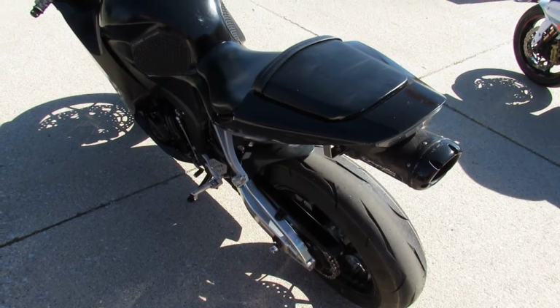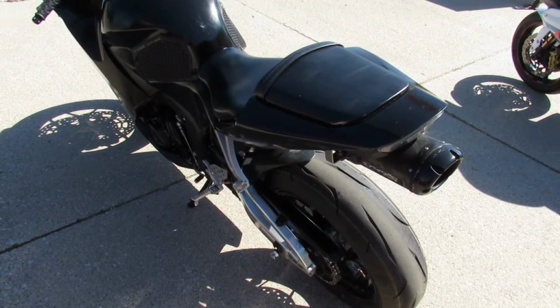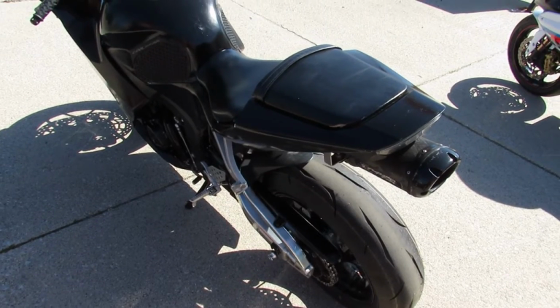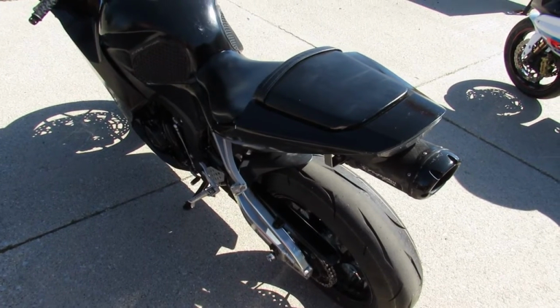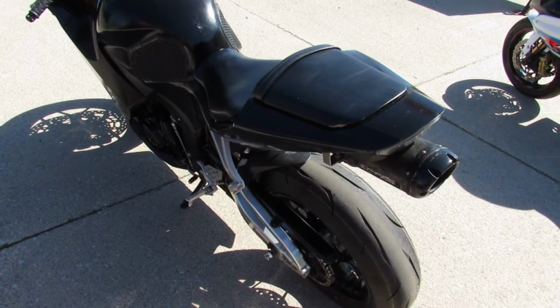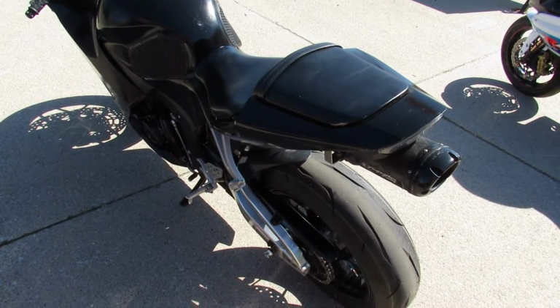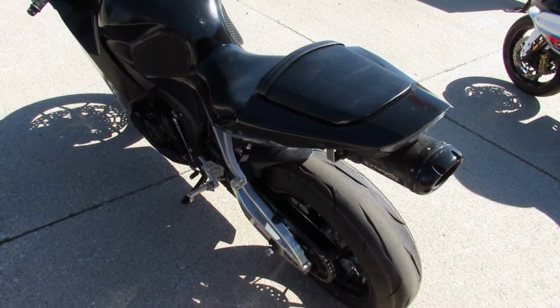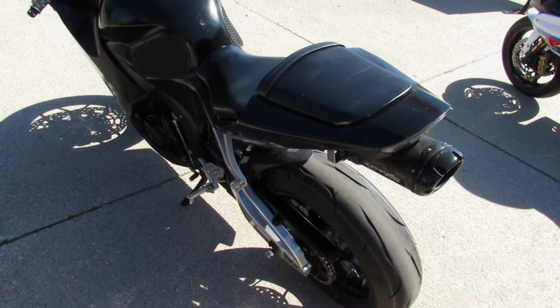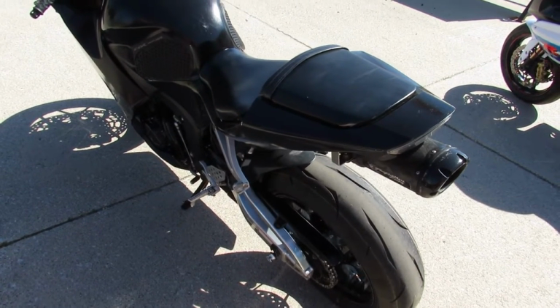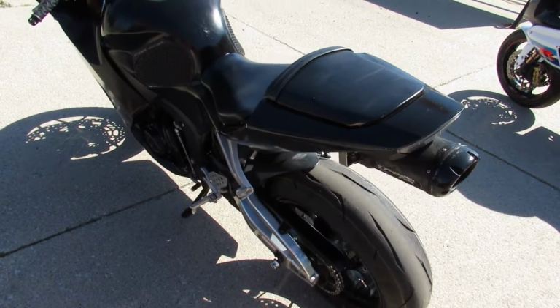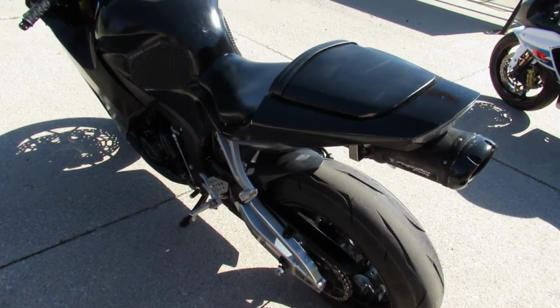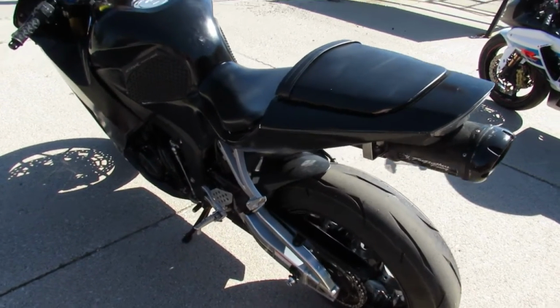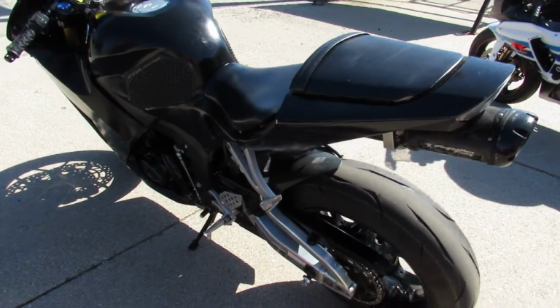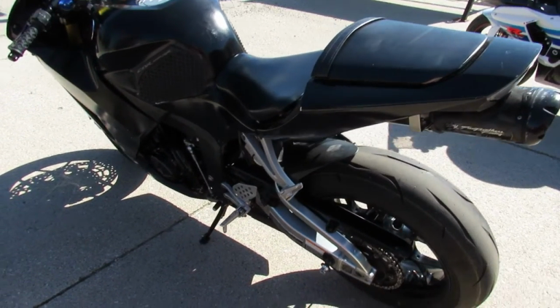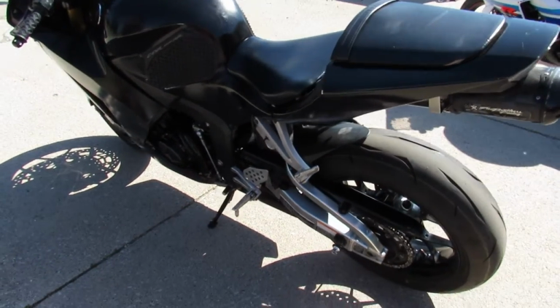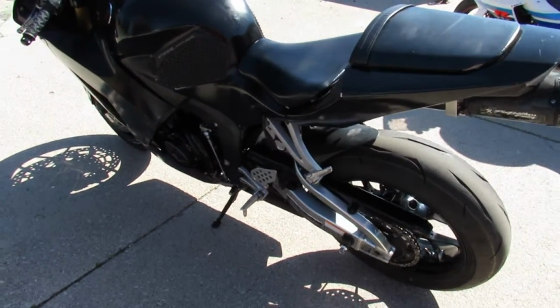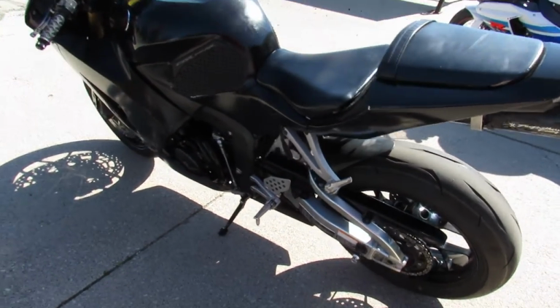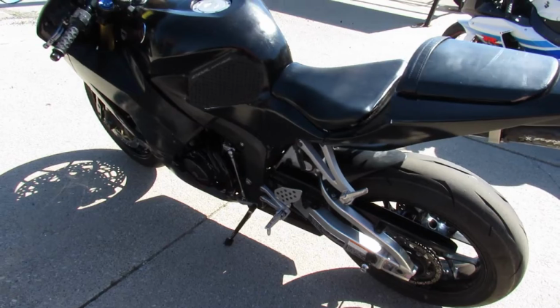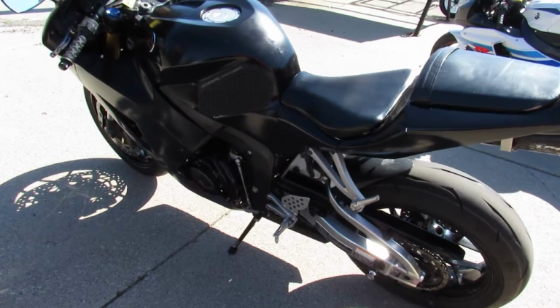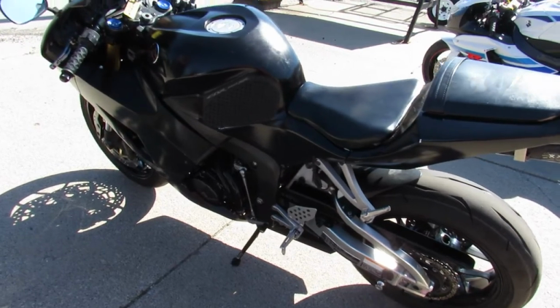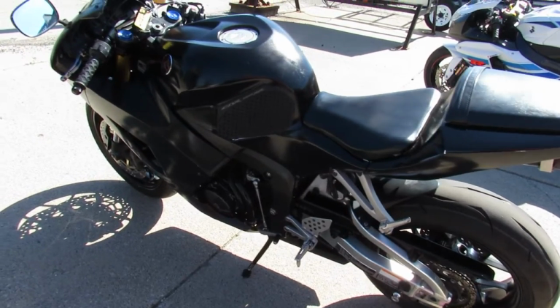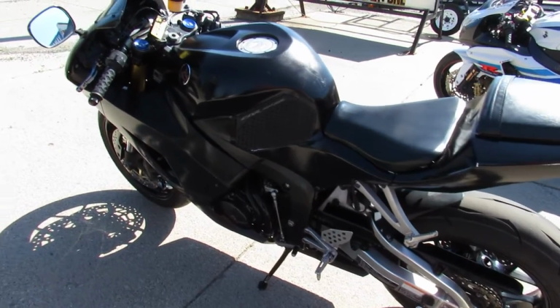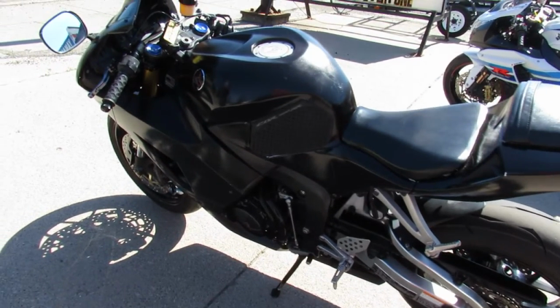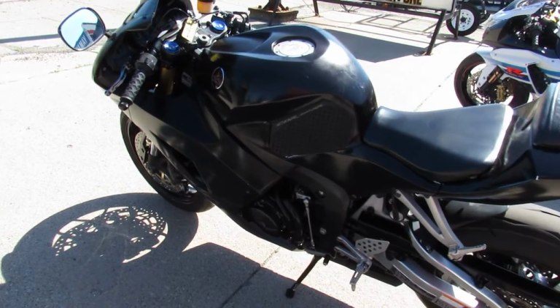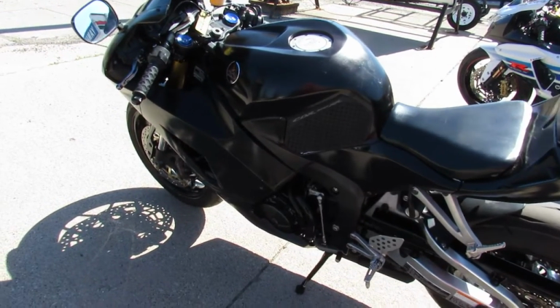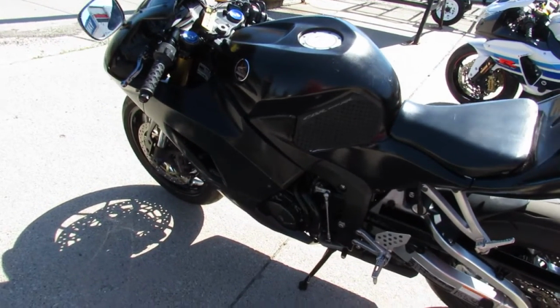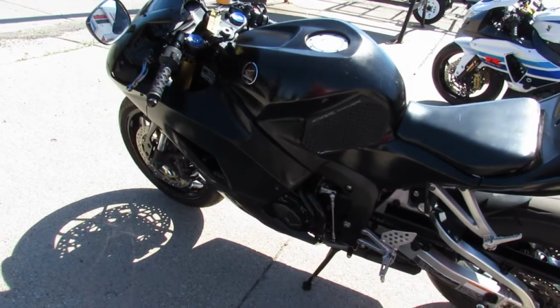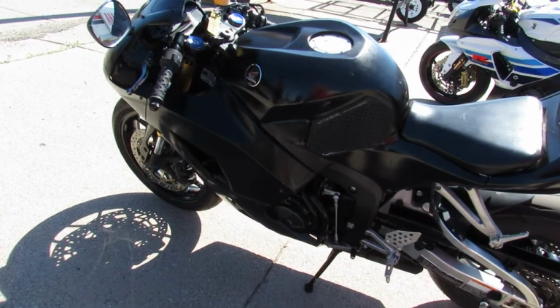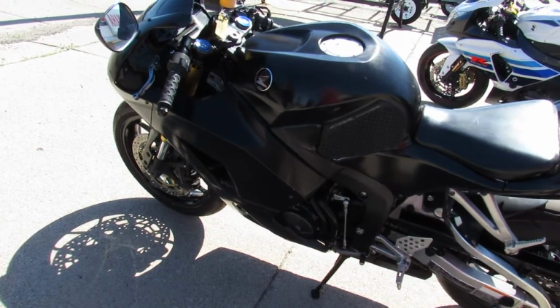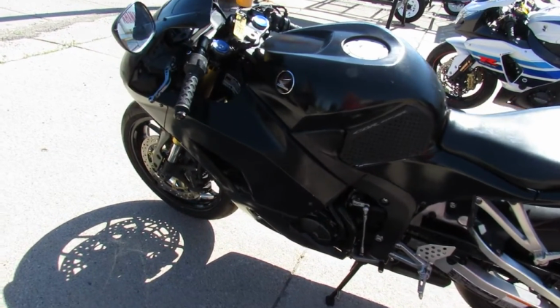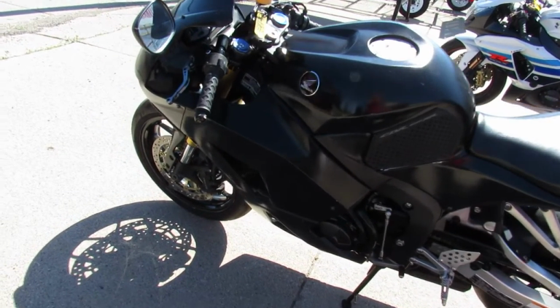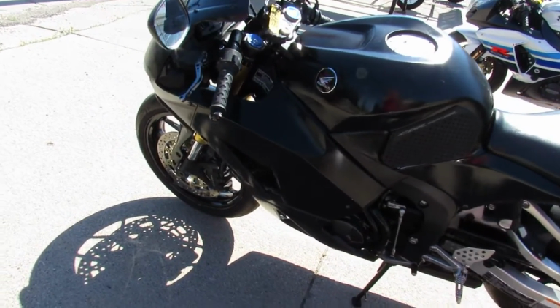Hey guys, ApprovalPowerSports.com here doing some videos on some sport bikes we just got in. This one here is a 2012 Honda CBR600 for sale.